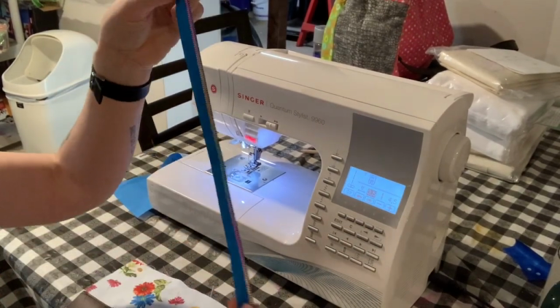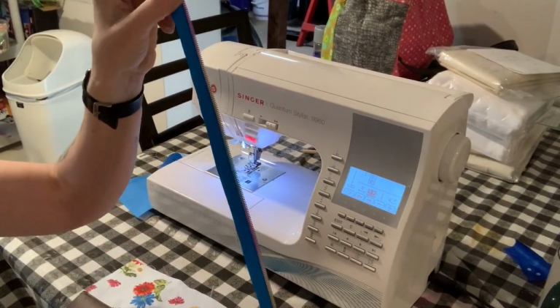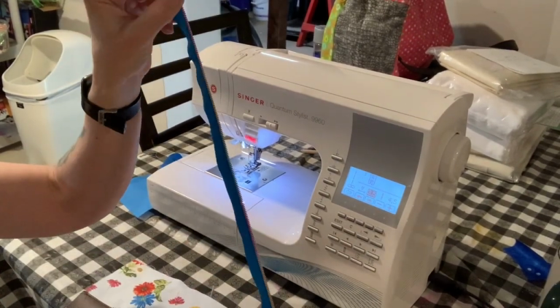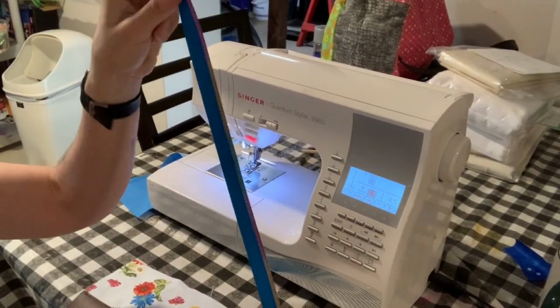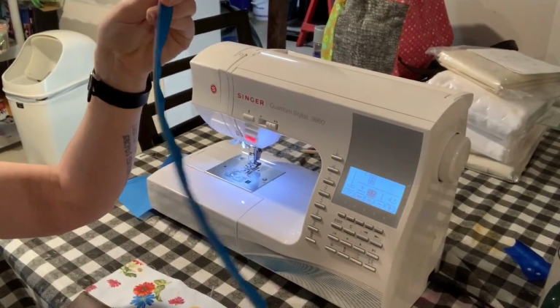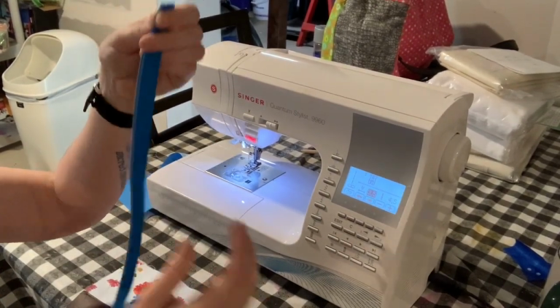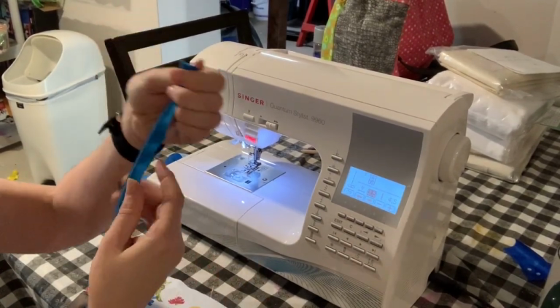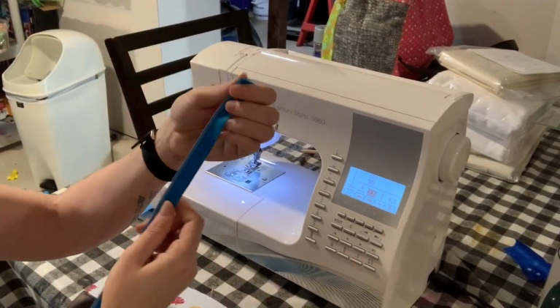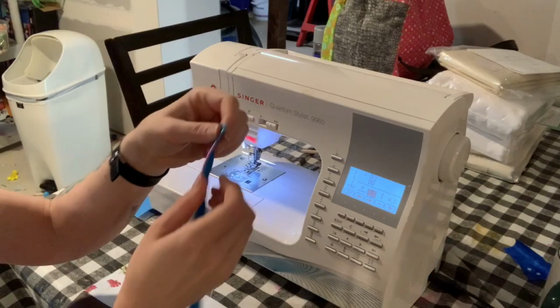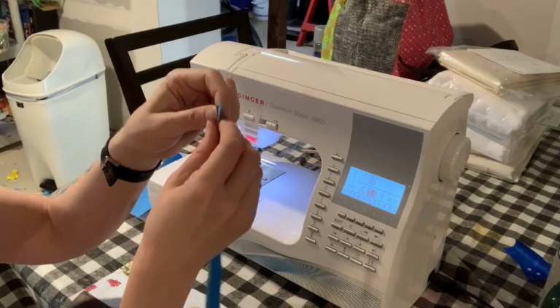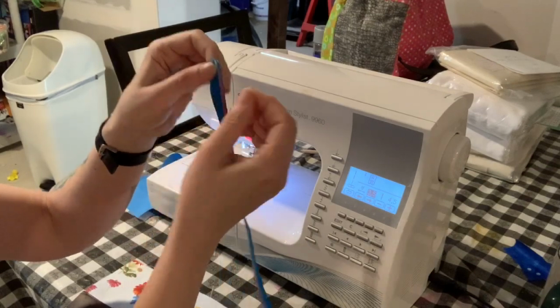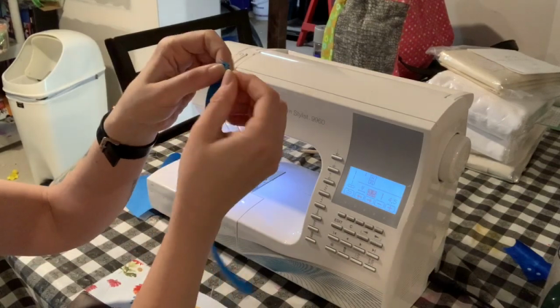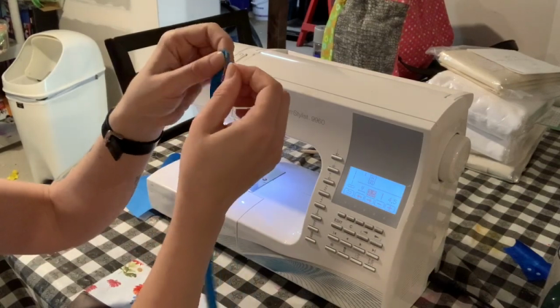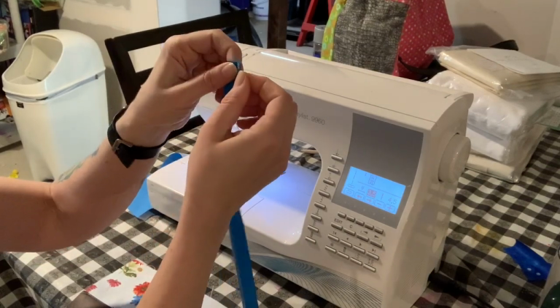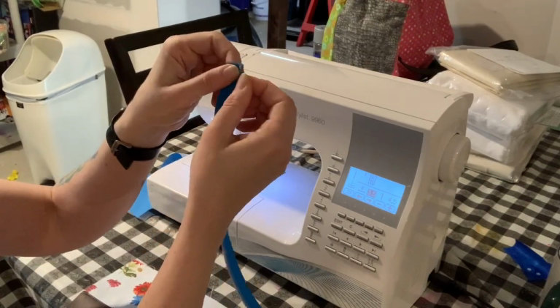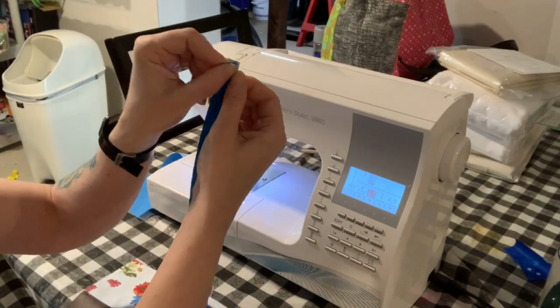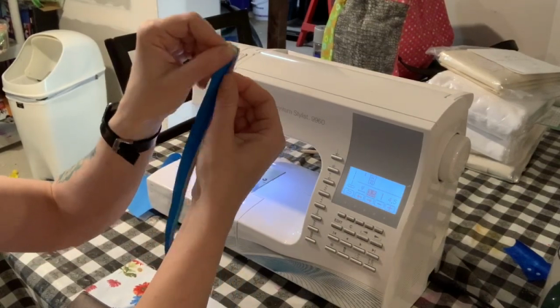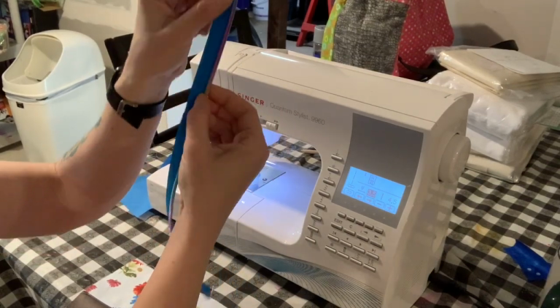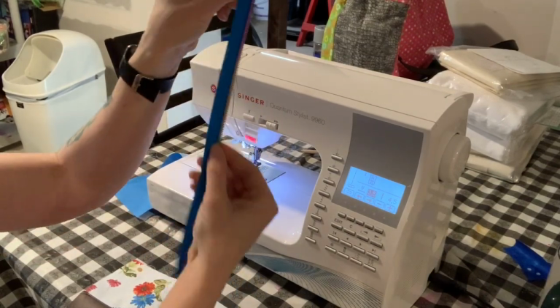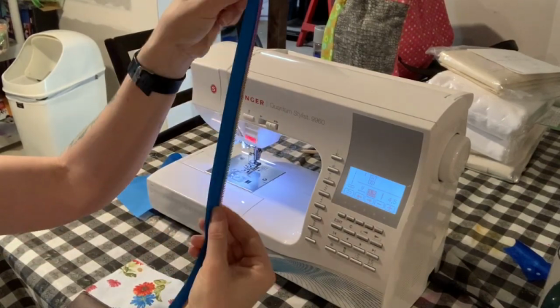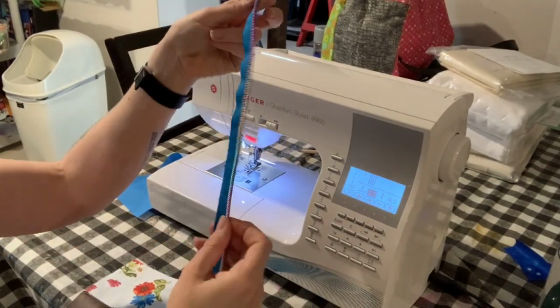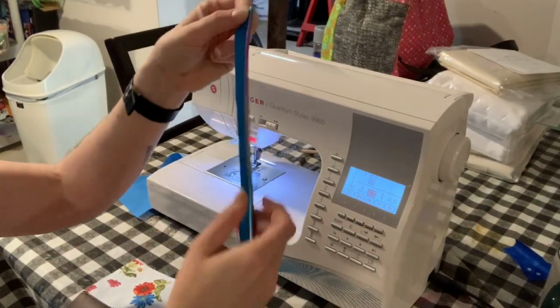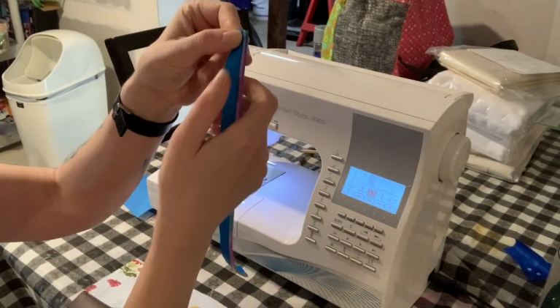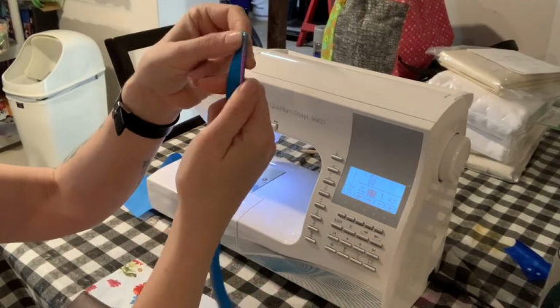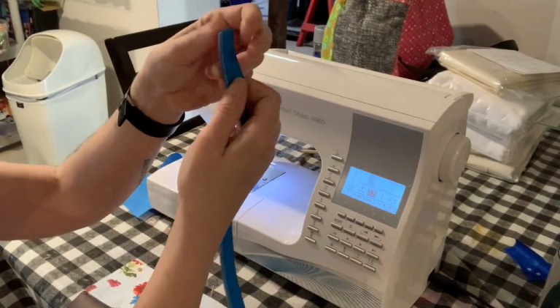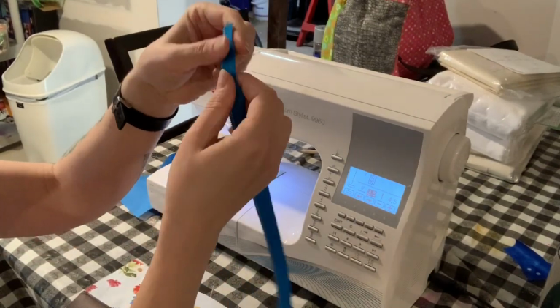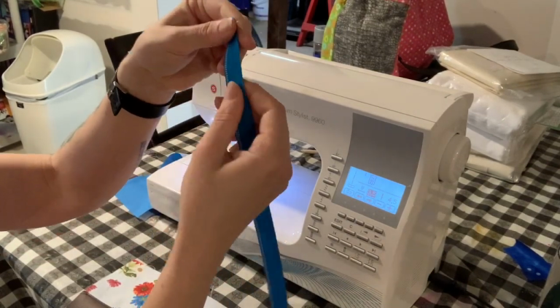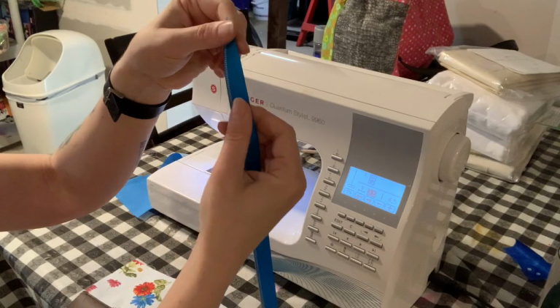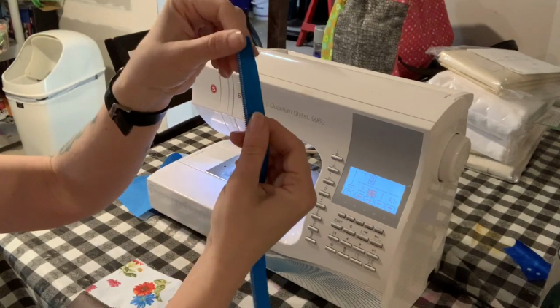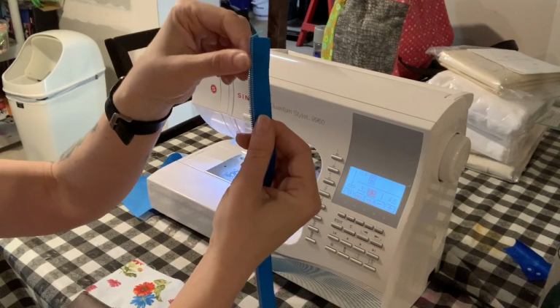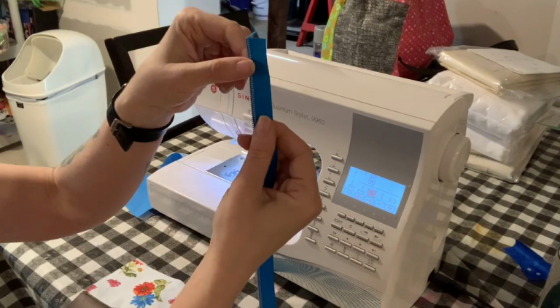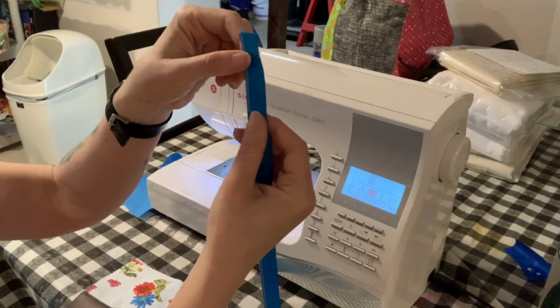This is my zipper. It's just one half of Zipper by the Yard. What I did was I just cut the length that I needed and then split it in two — just split it down the middle.